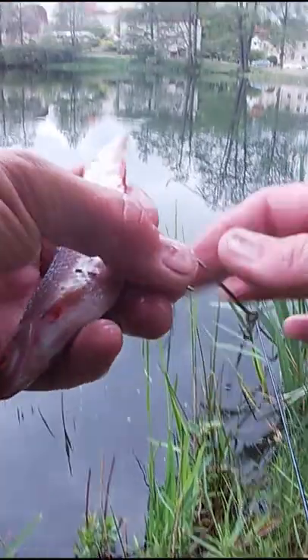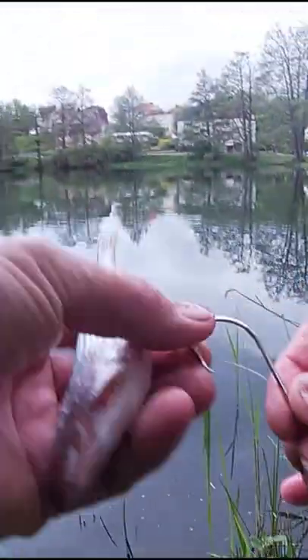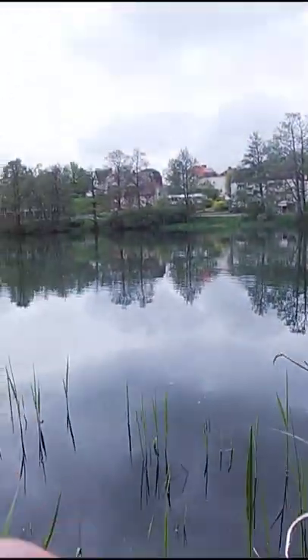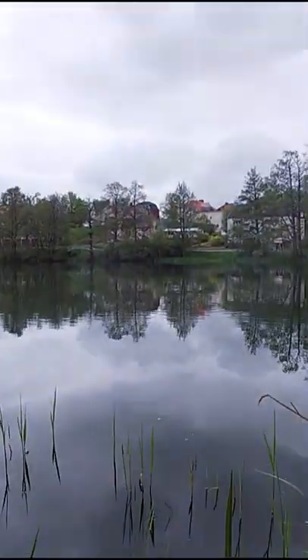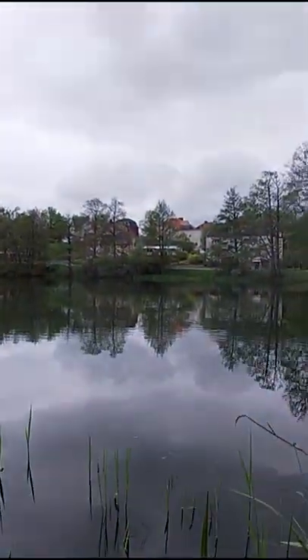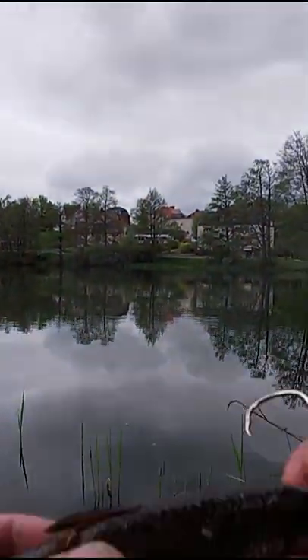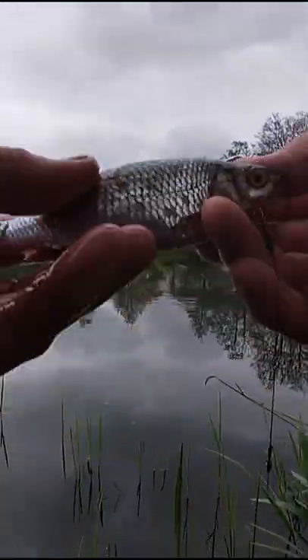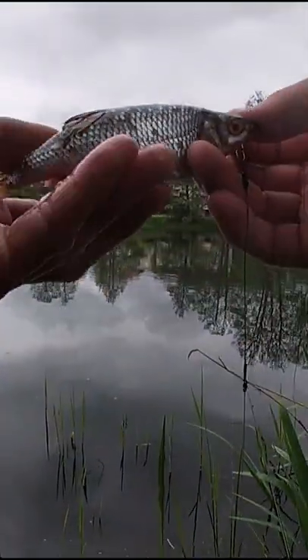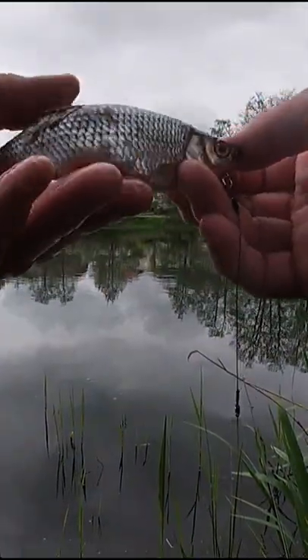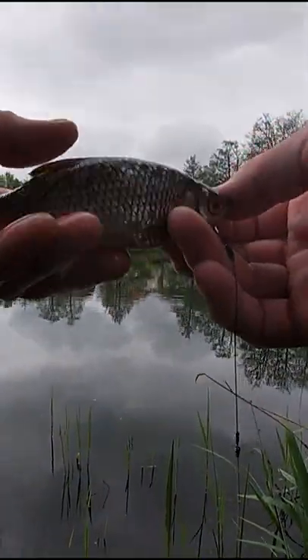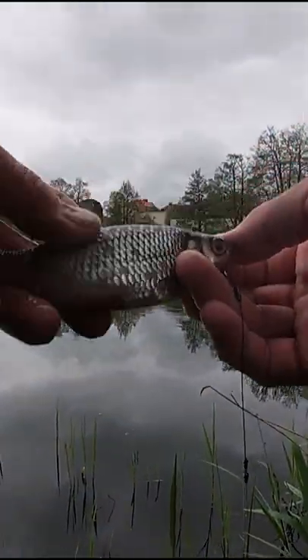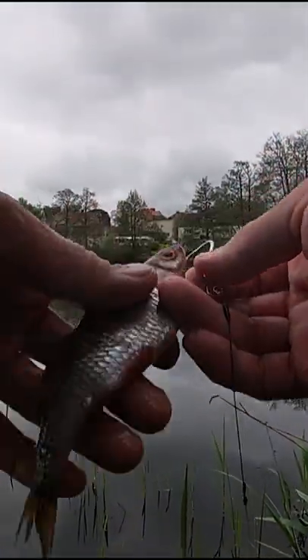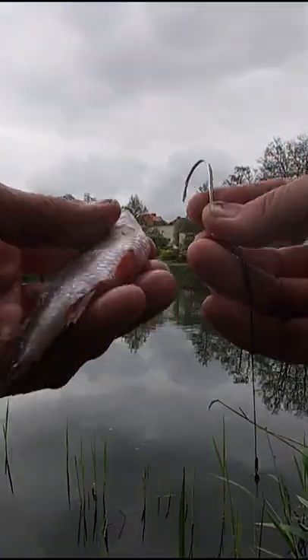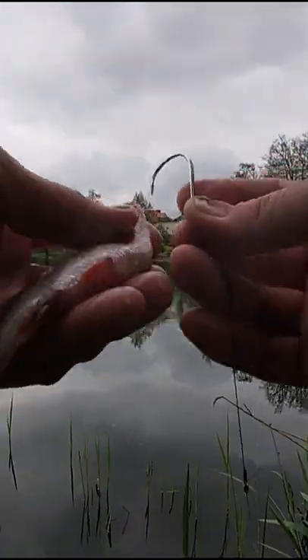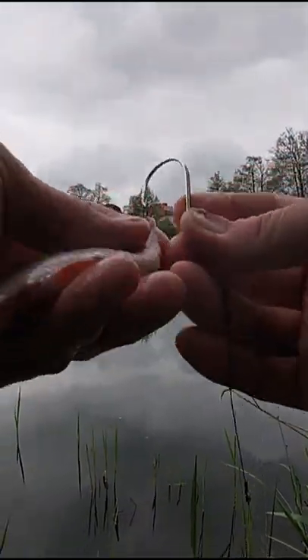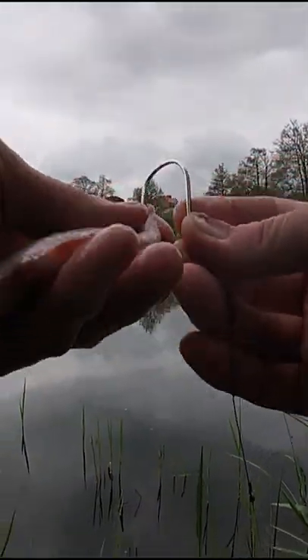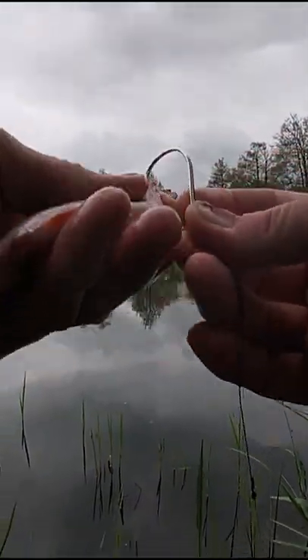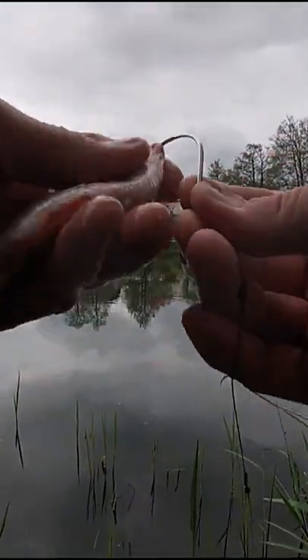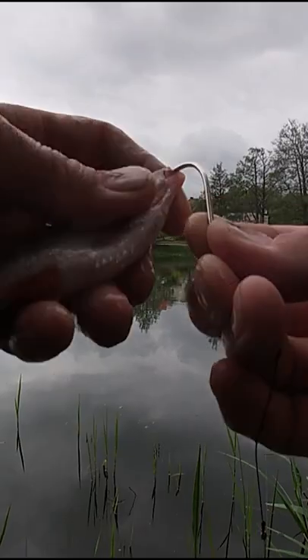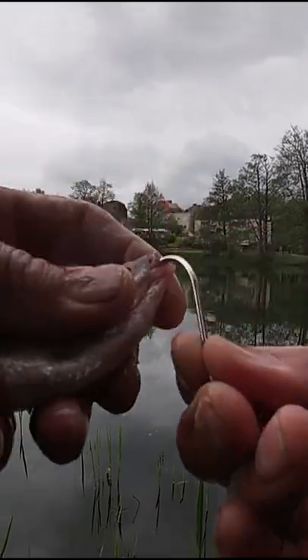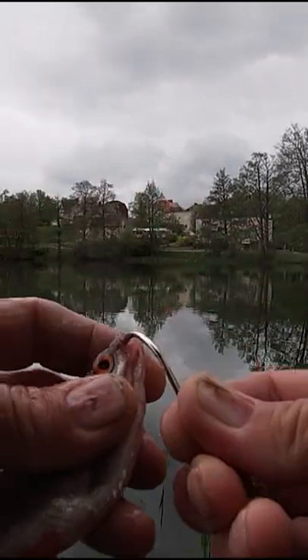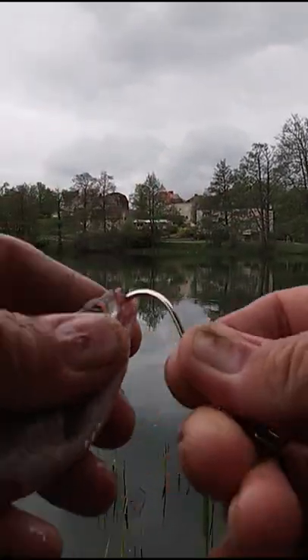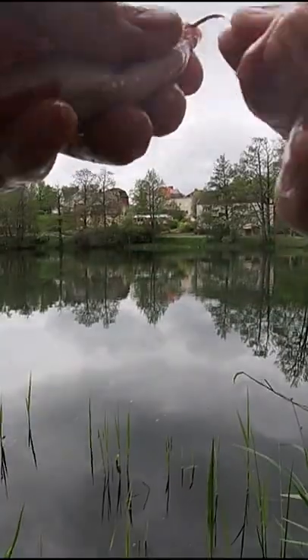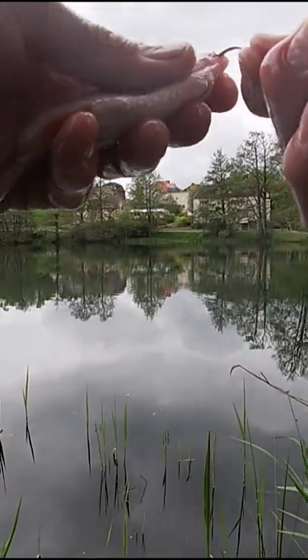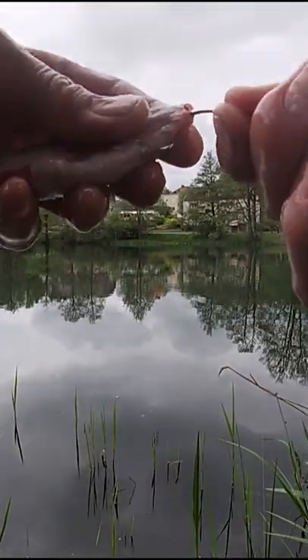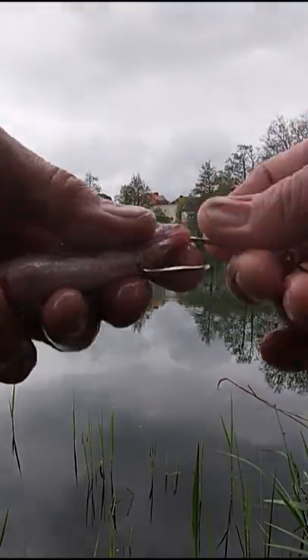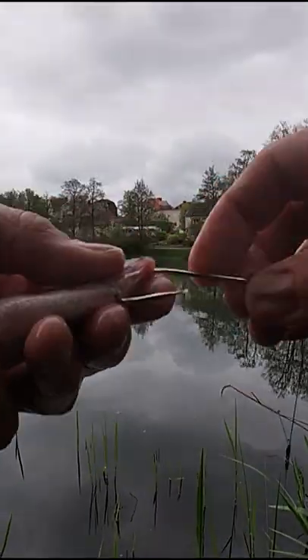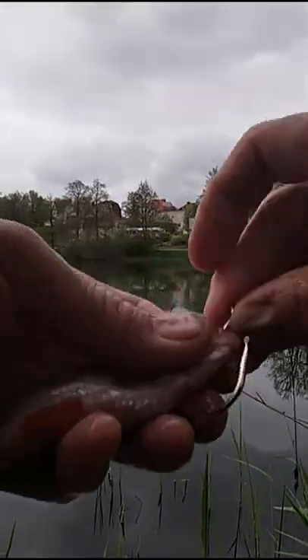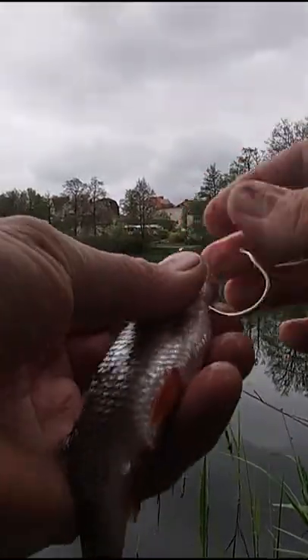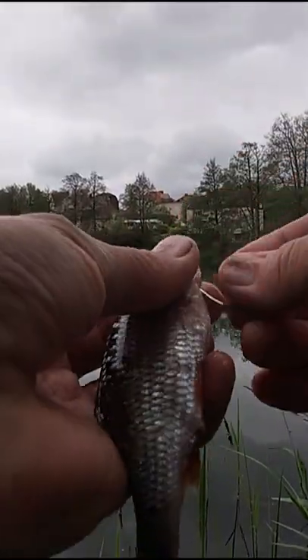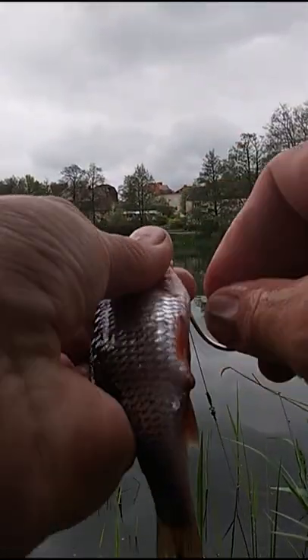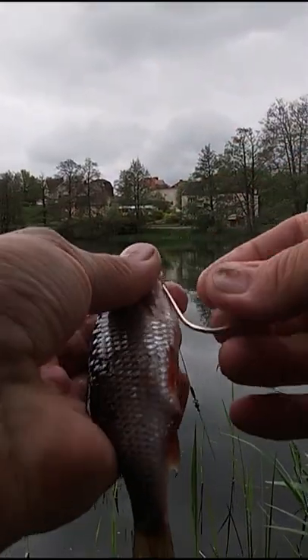This right here is the best way to catch pike. I really mean it. Using a dead bait like this — a real fish — like small ones you can find all around you just out there.